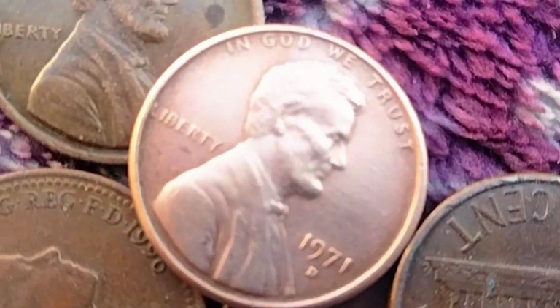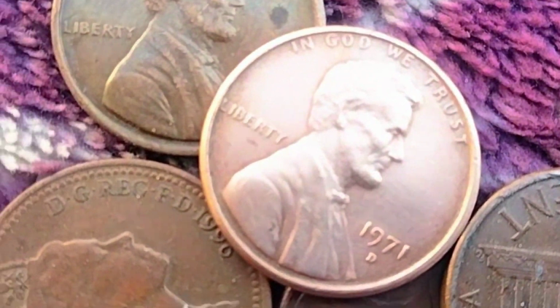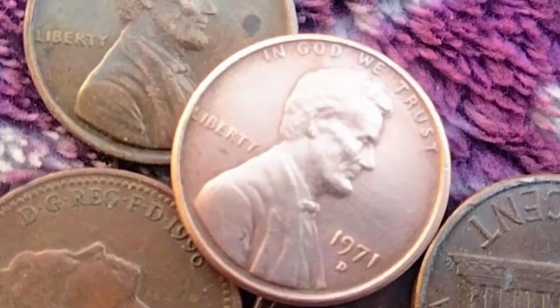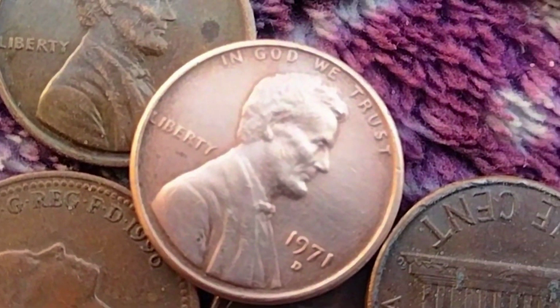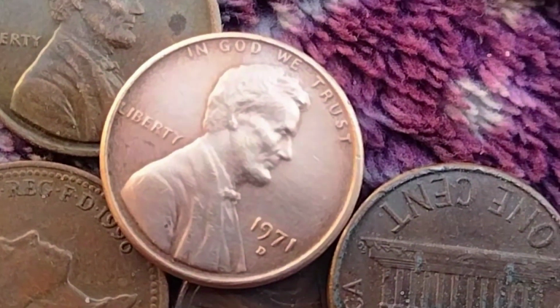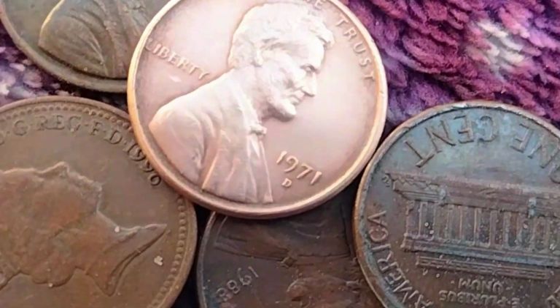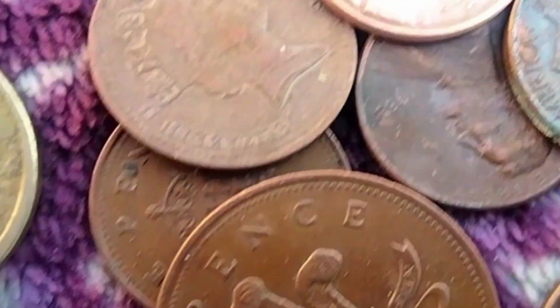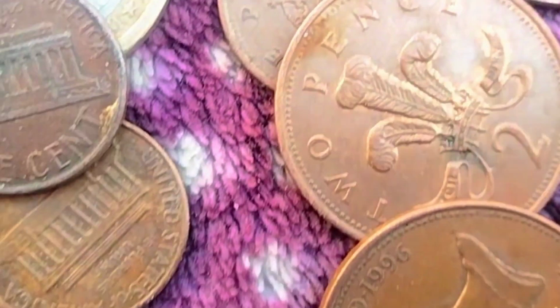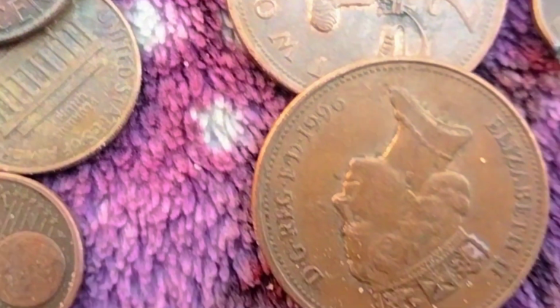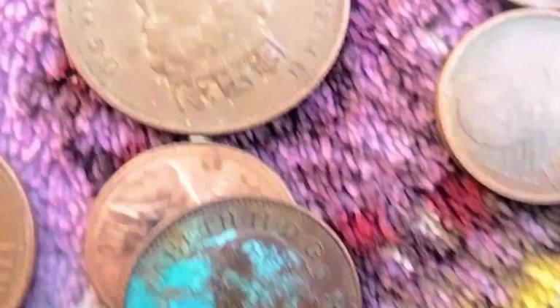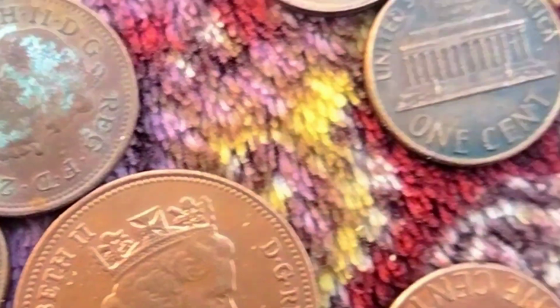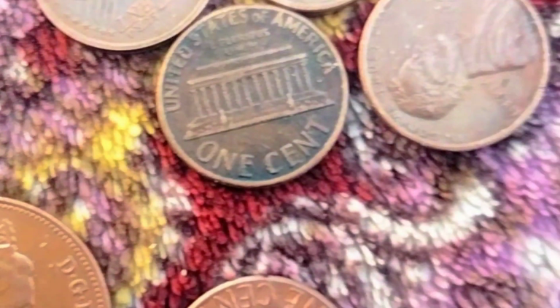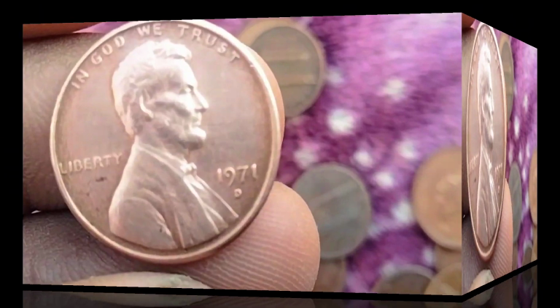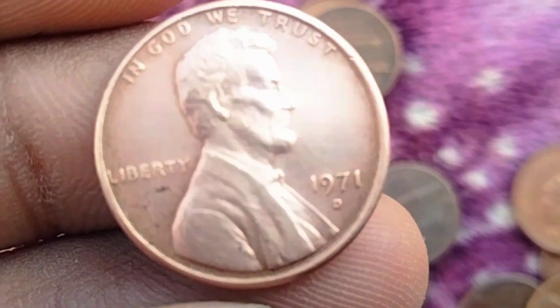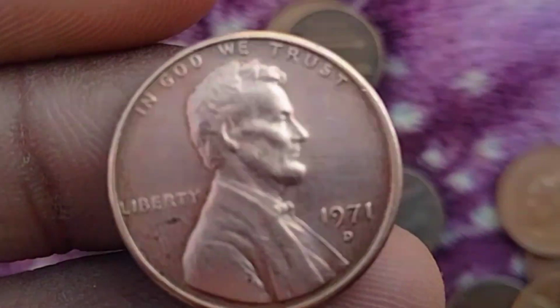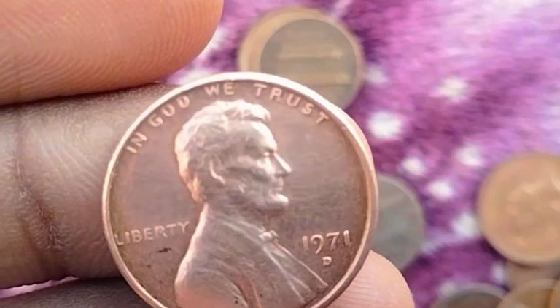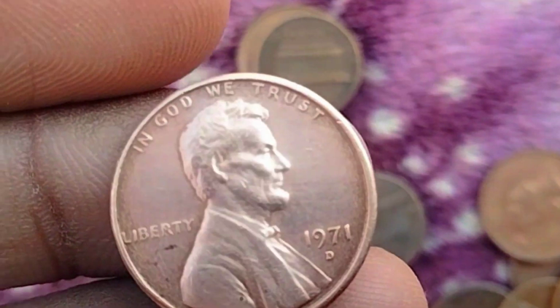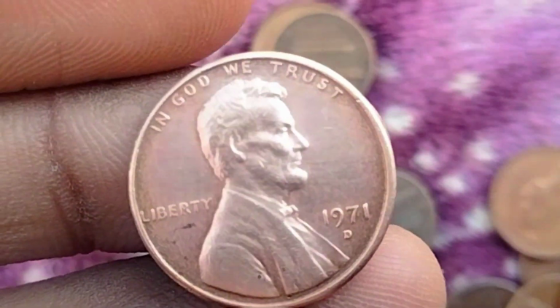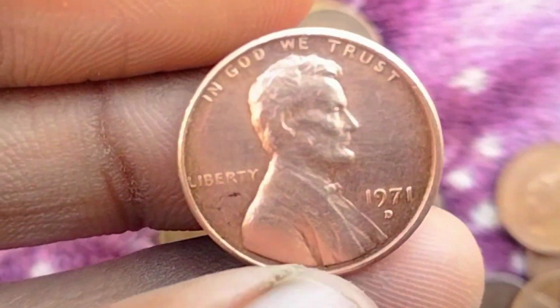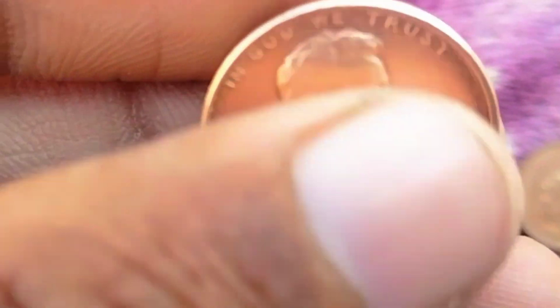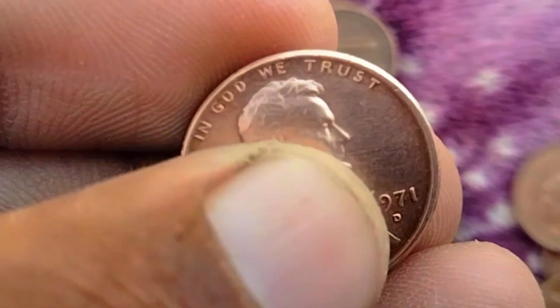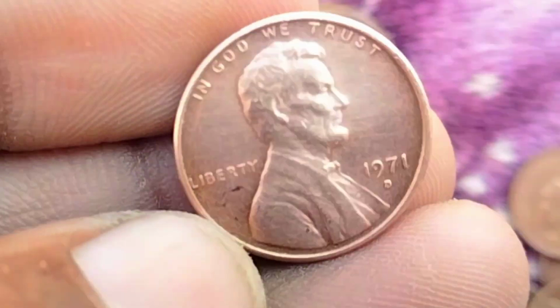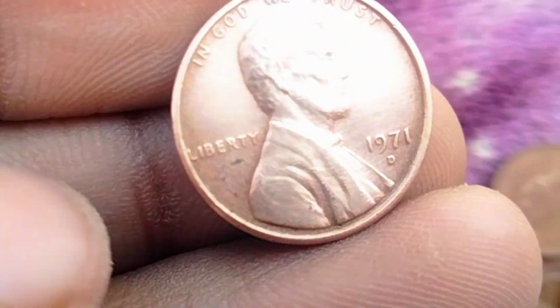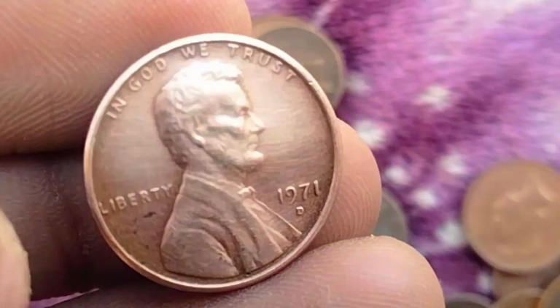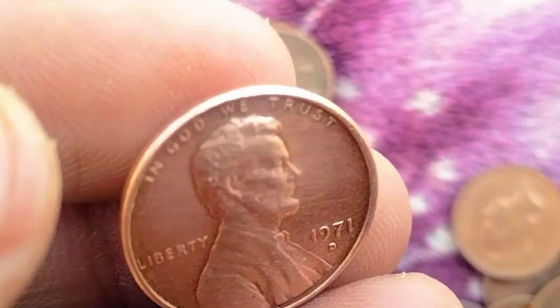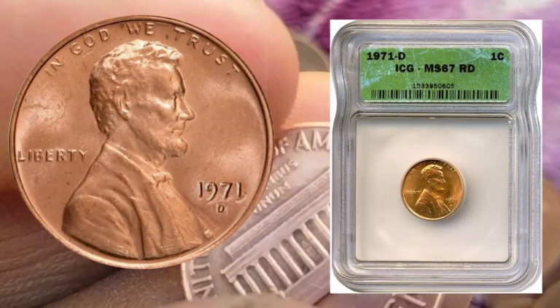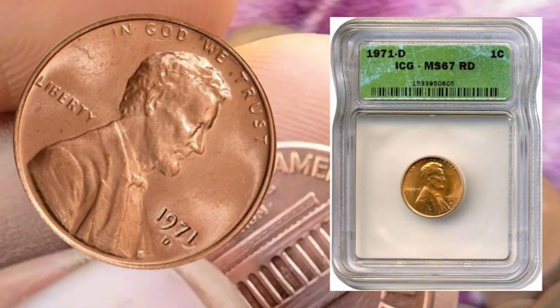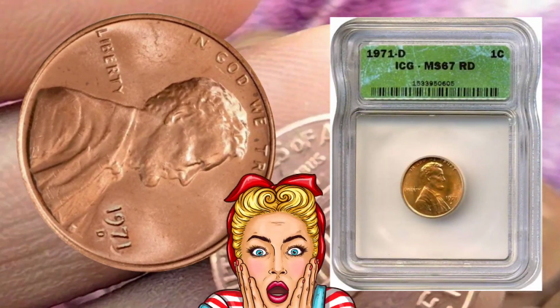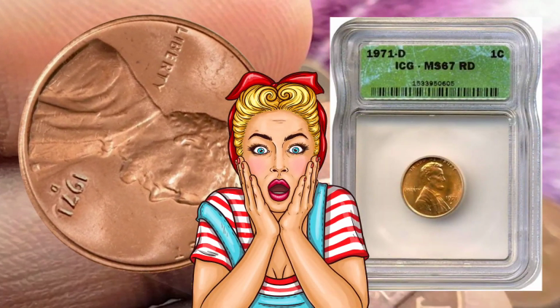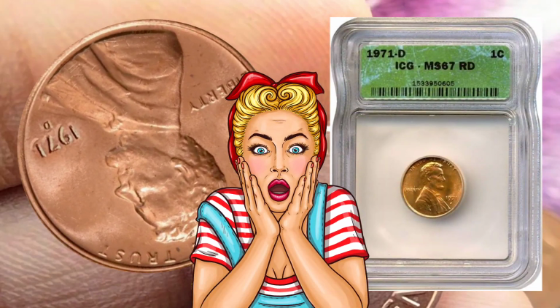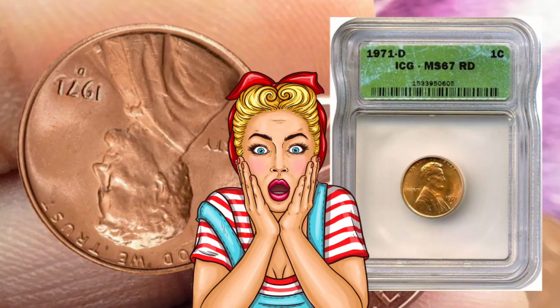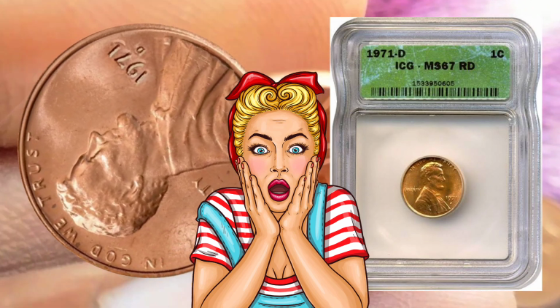Condition: The condition of a coin is paramount in assessing its value. Collectors use a grading scale ranging from poor to mint state perfect condition. The higher the grade, the more valuable the coin.